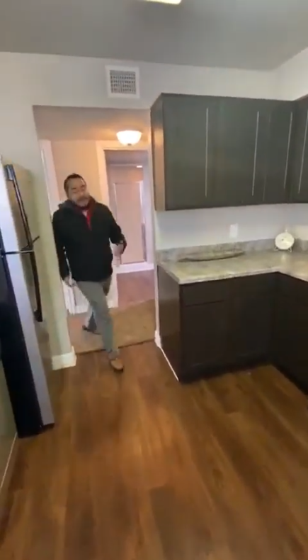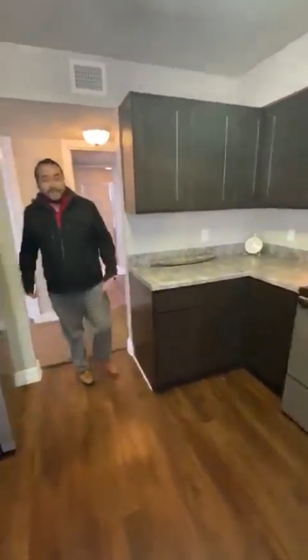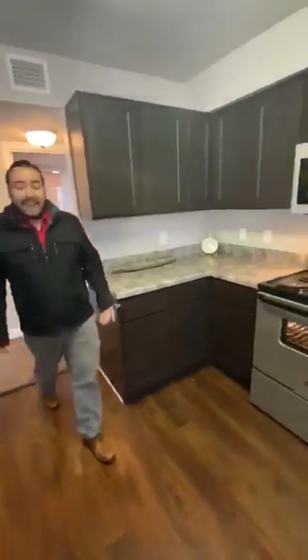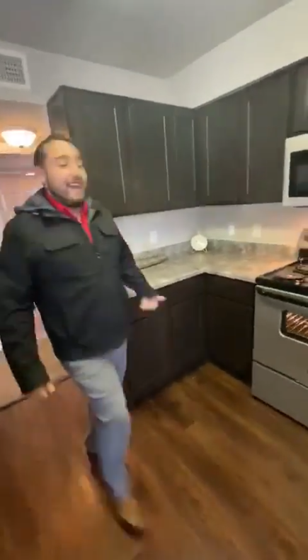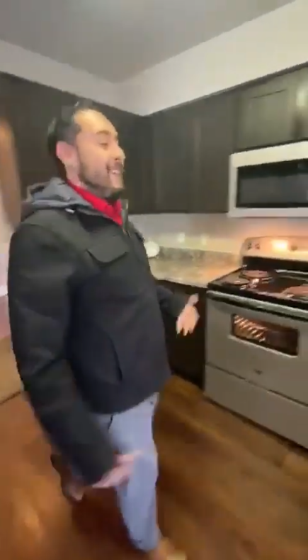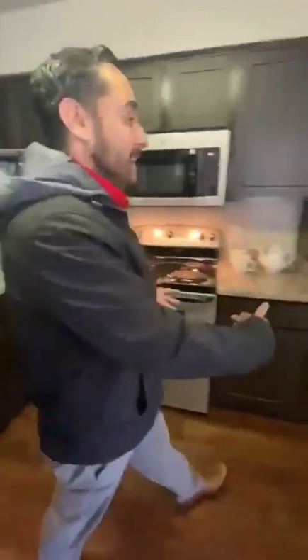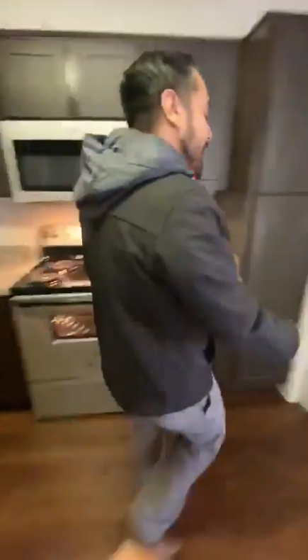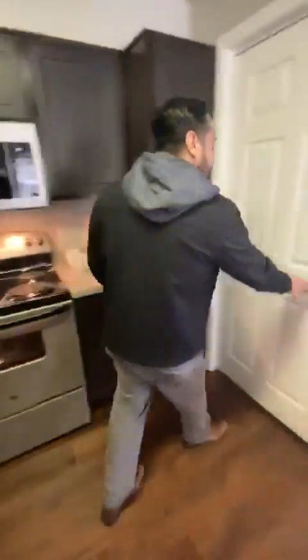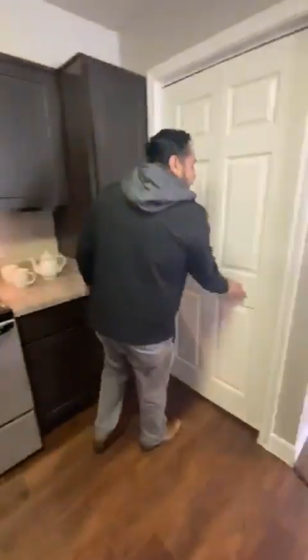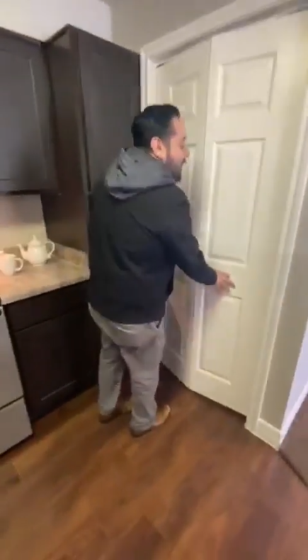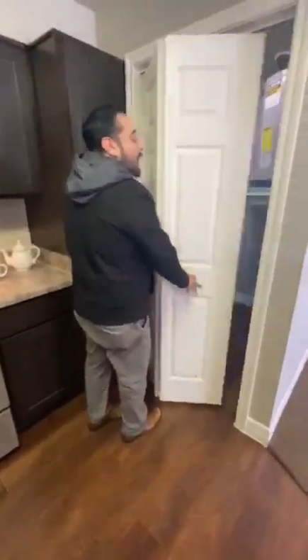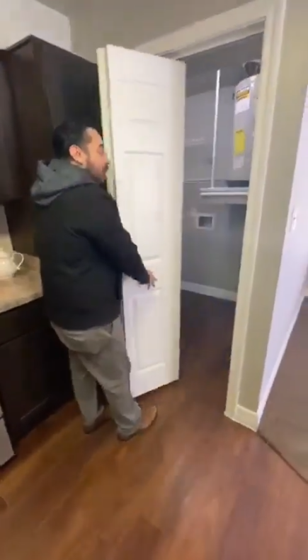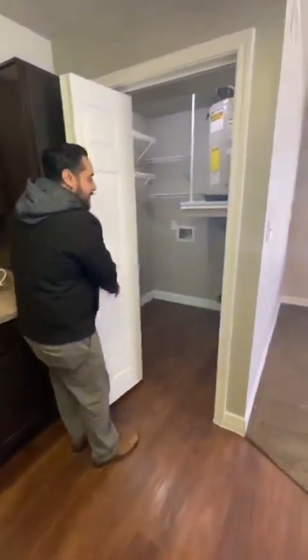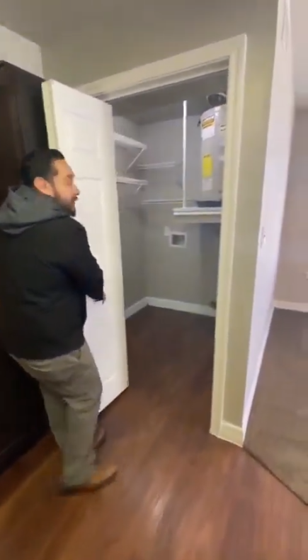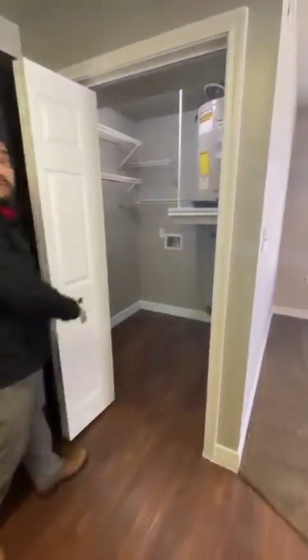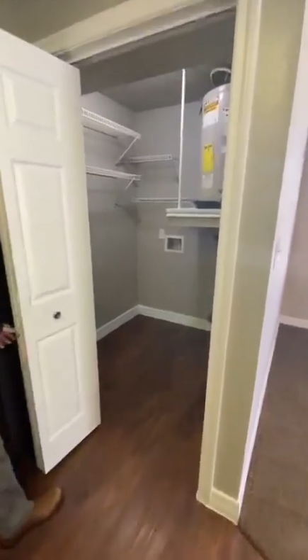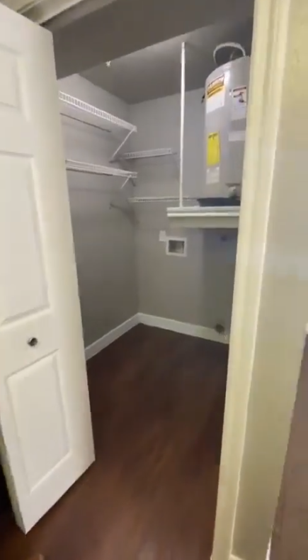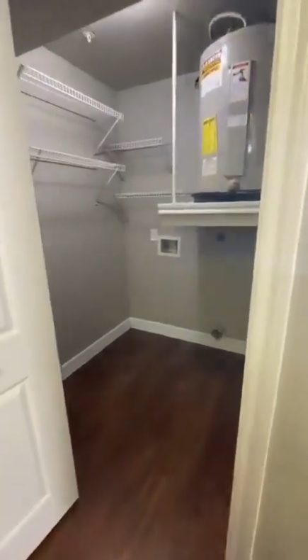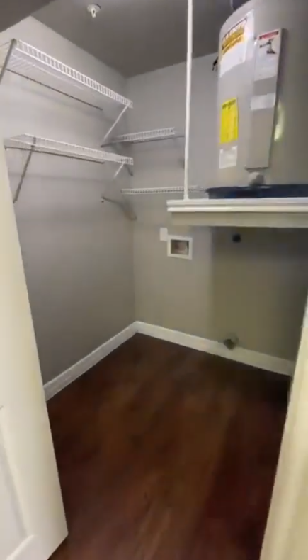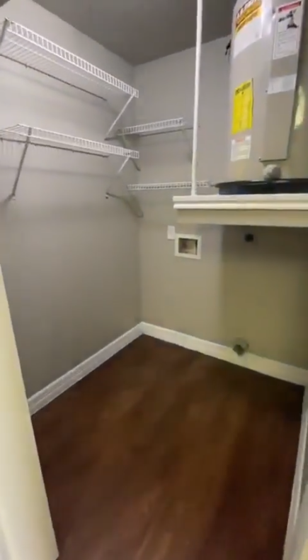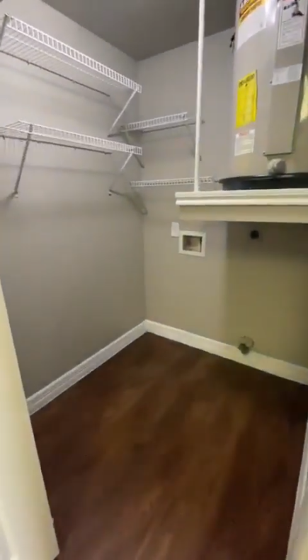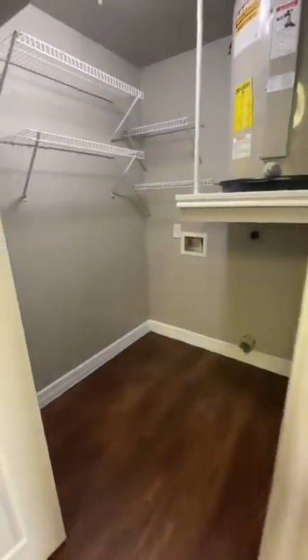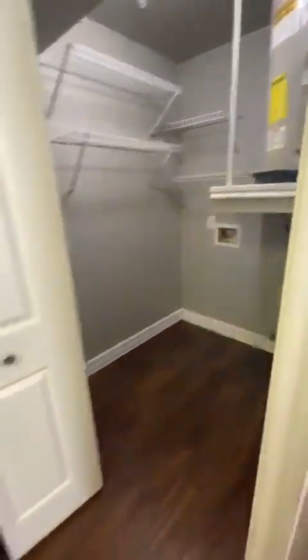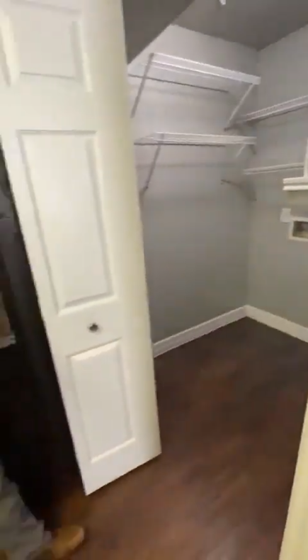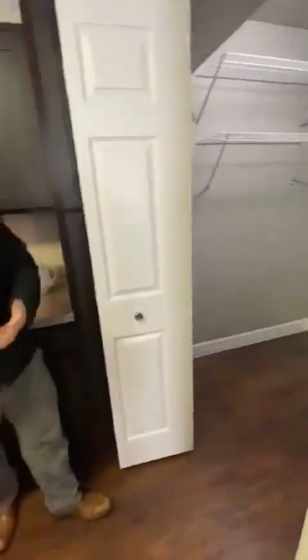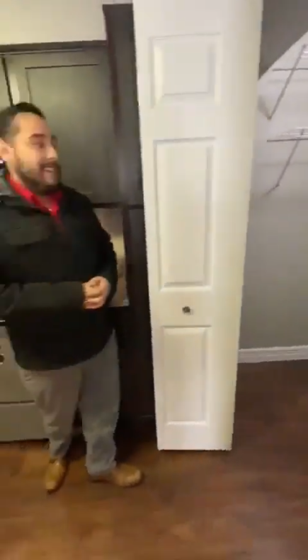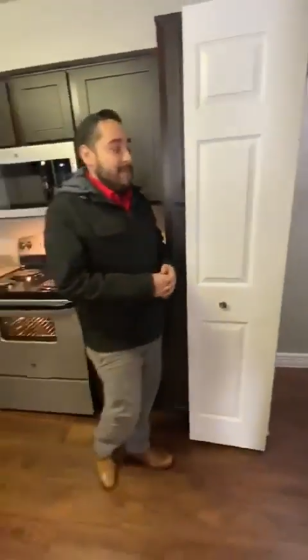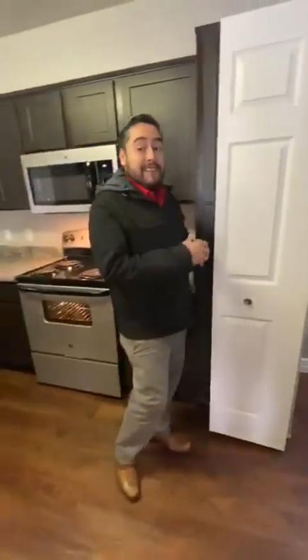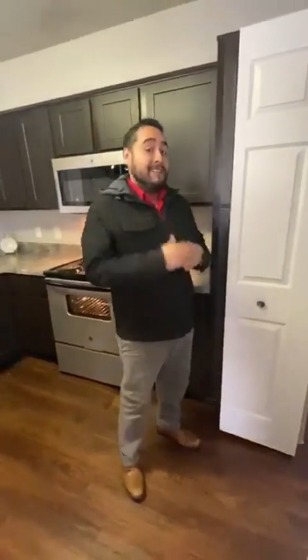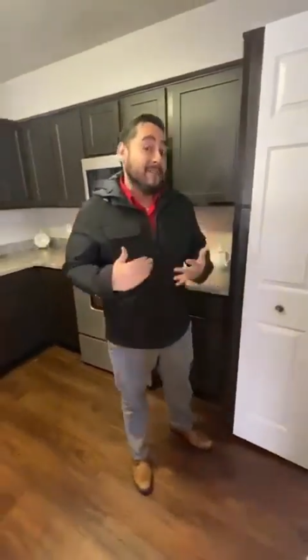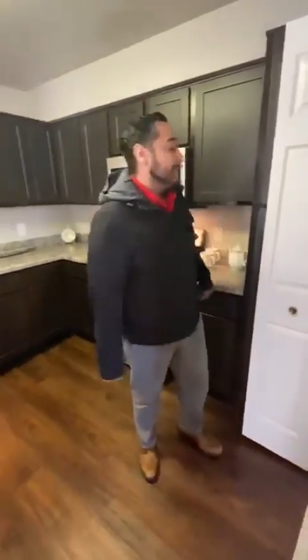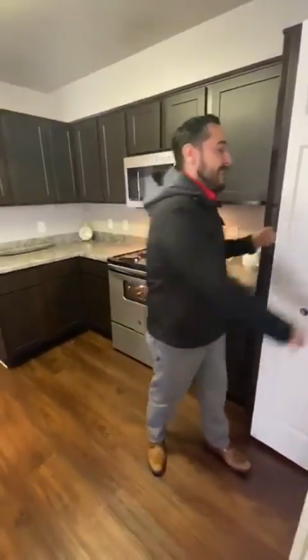Not only do we have that, but right in here you have your own washer and dryer room. Bring your own washer and dryer or get one rented out — we have the connections for you today.